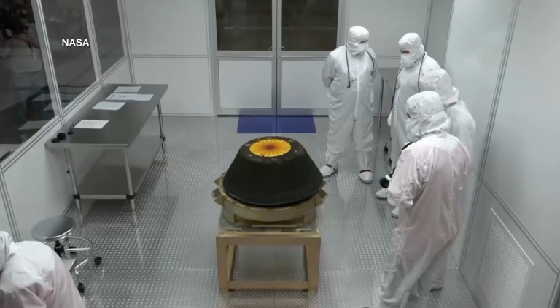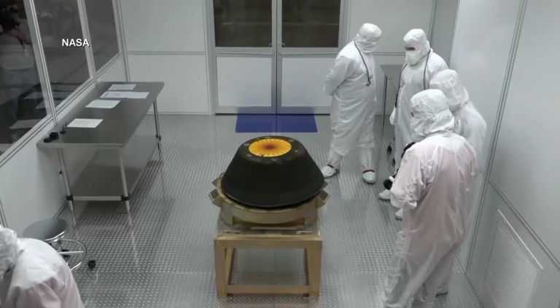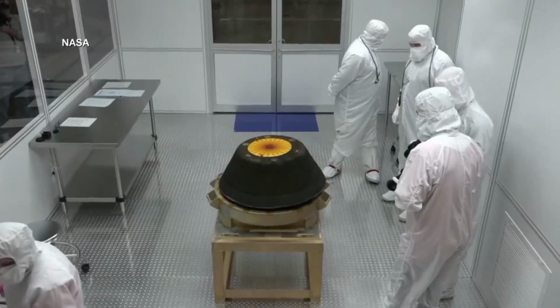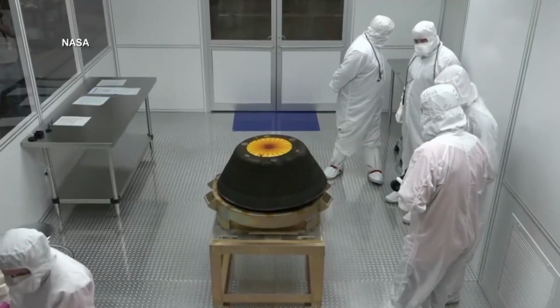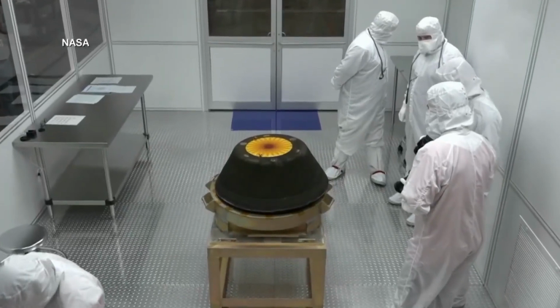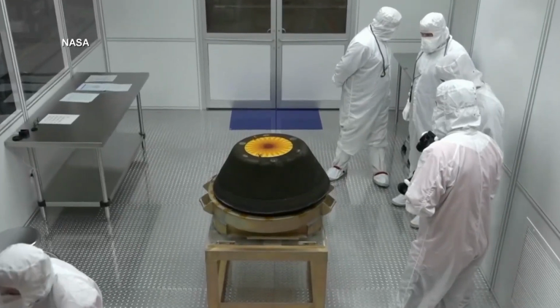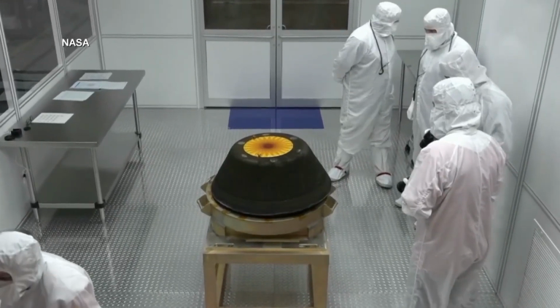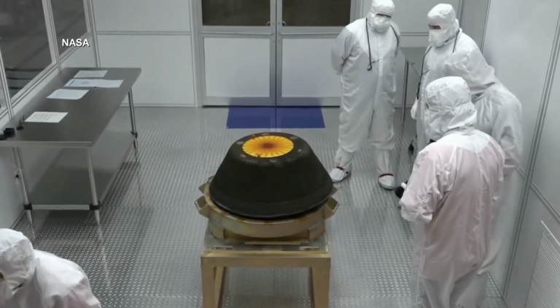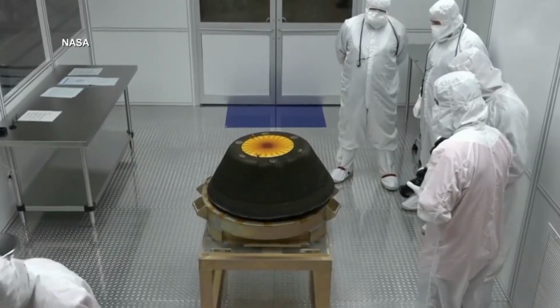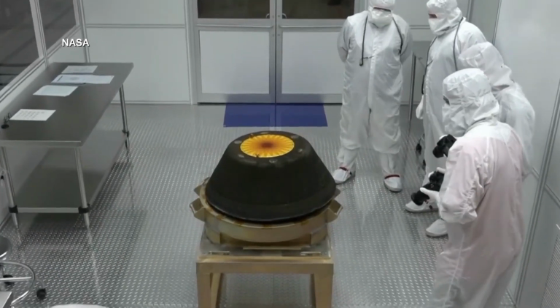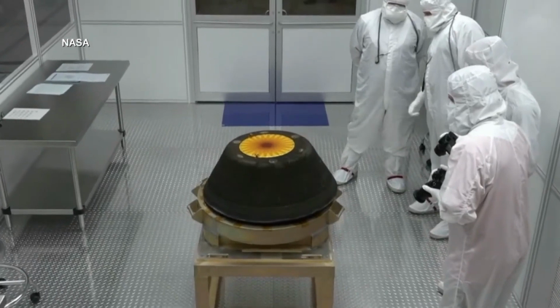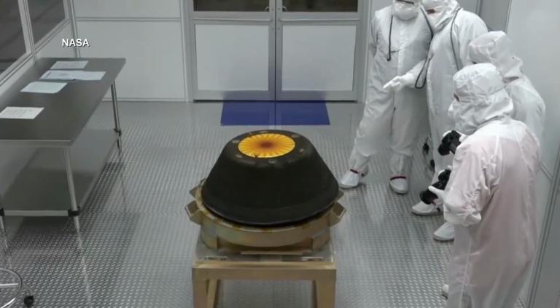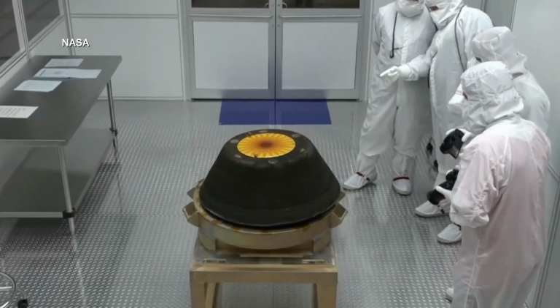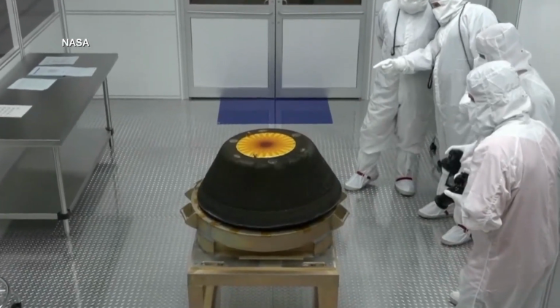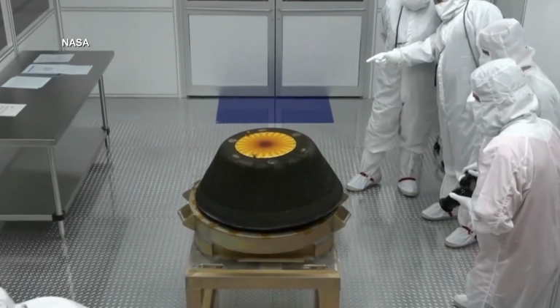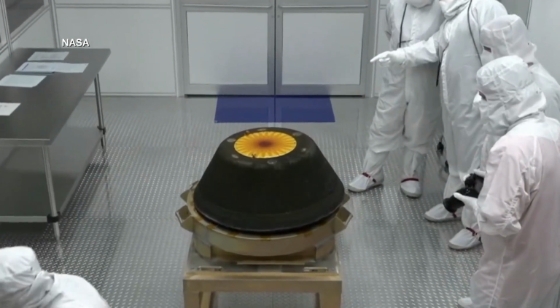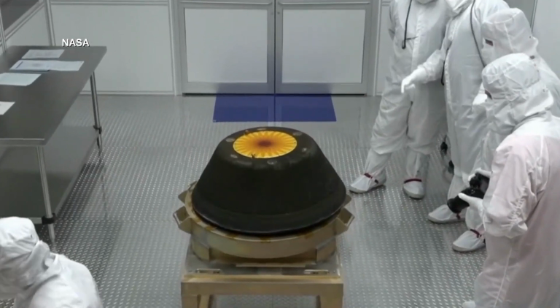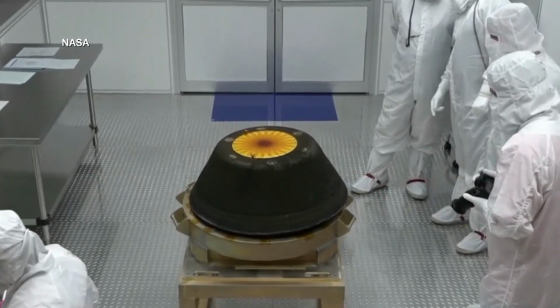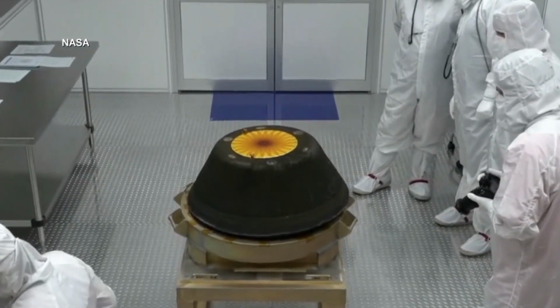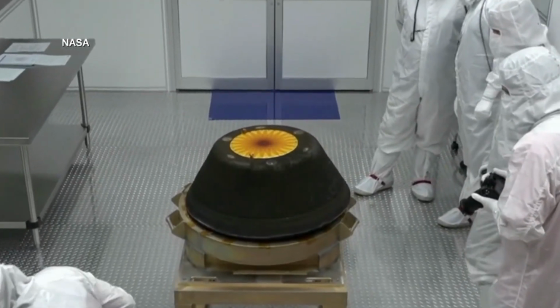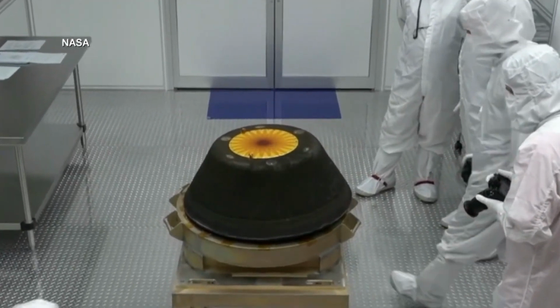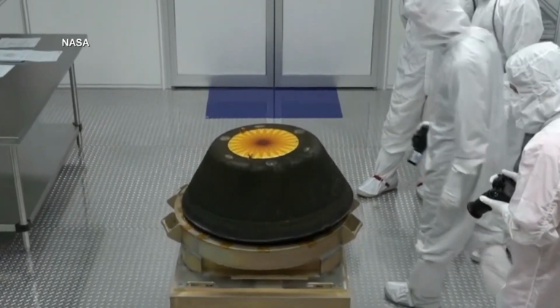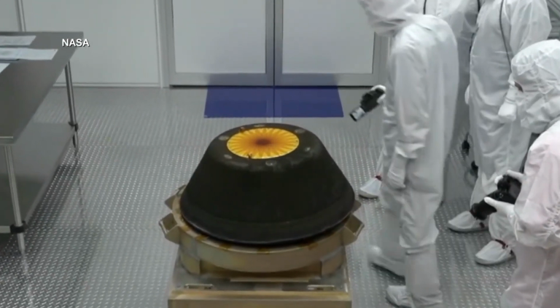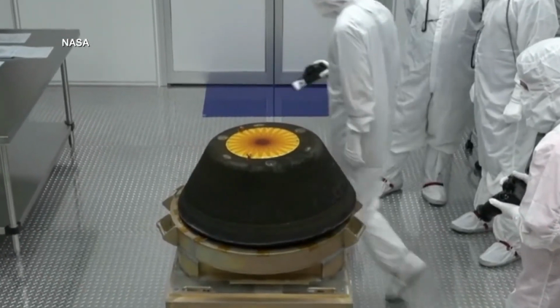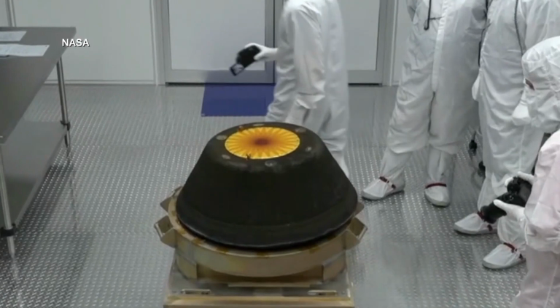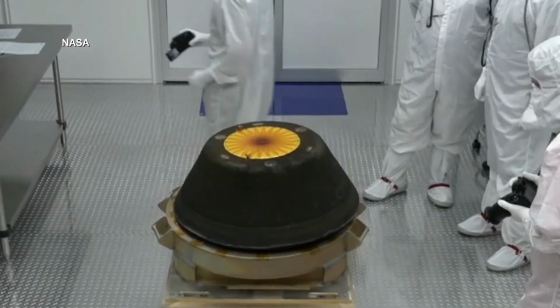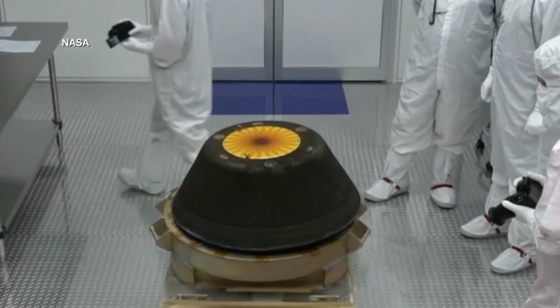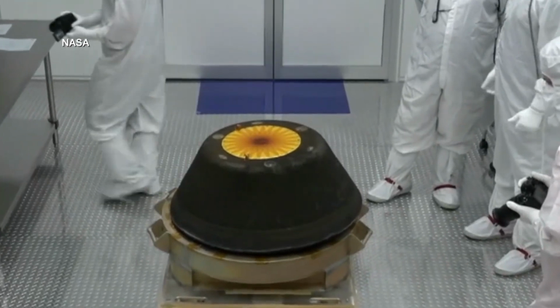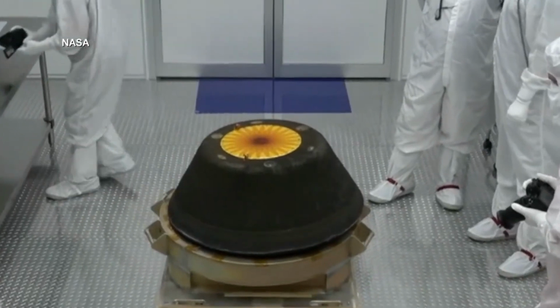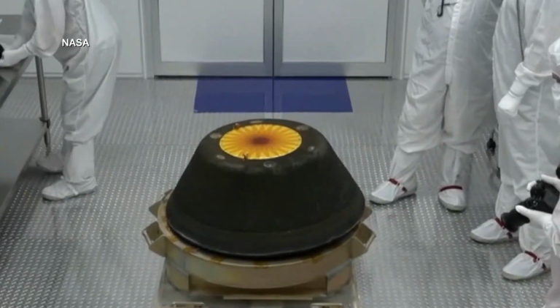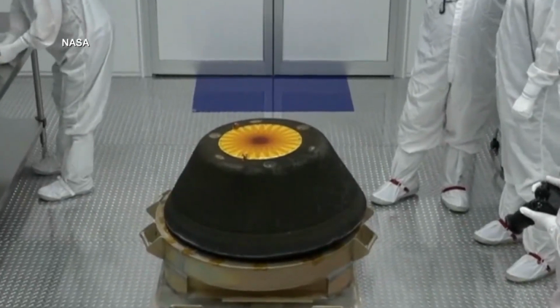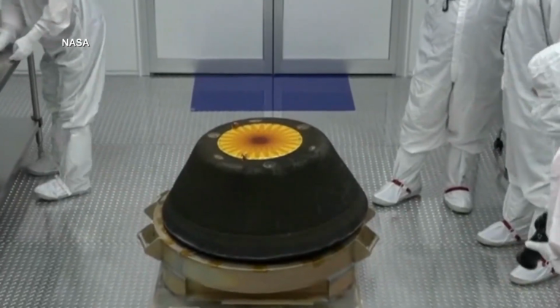Since the capsule was intact, it's likely the four-and-a-half-billion-year-old asteroid pieces were free of contamination, making them perfect specimens to study. Skyler Henry, CBS News, Washington.